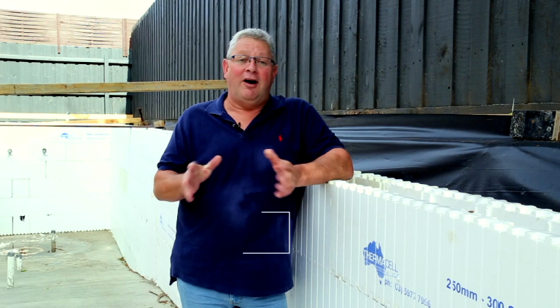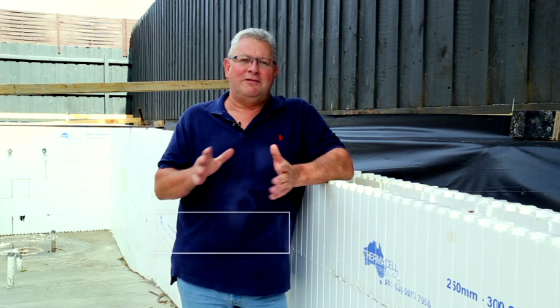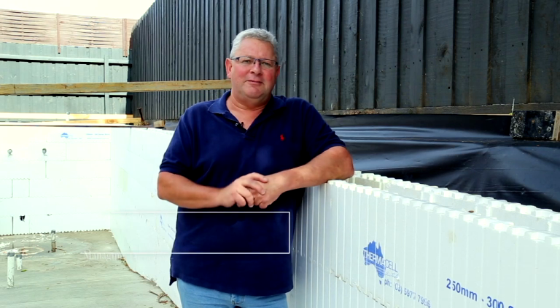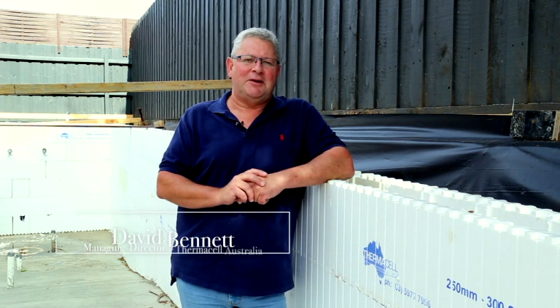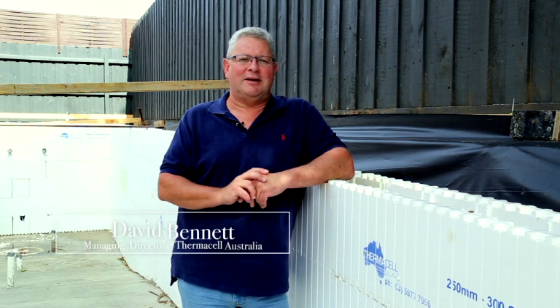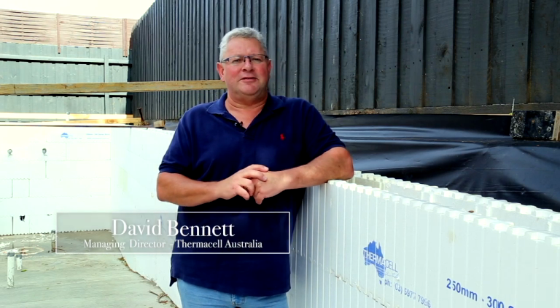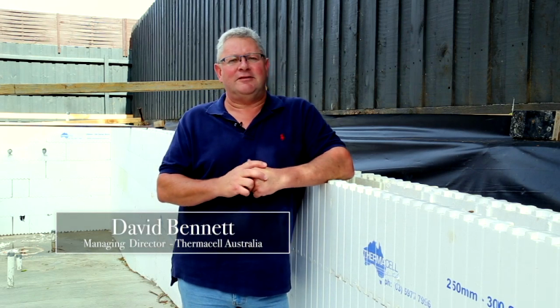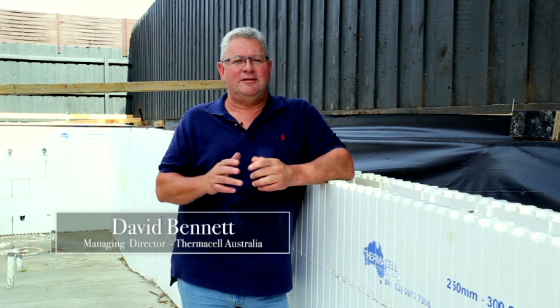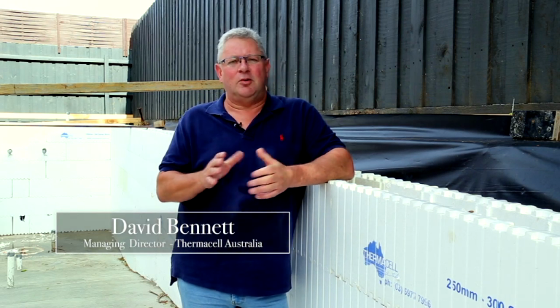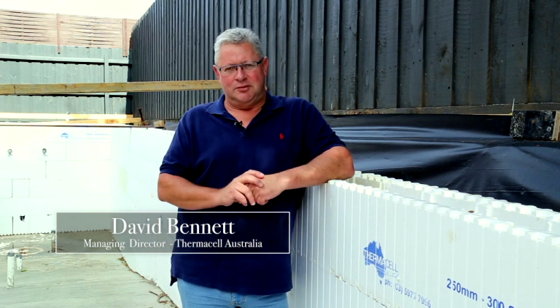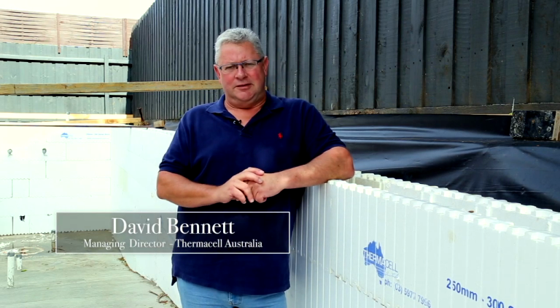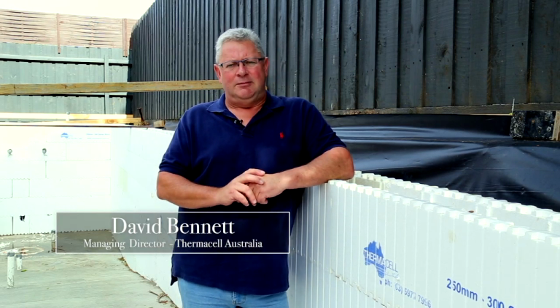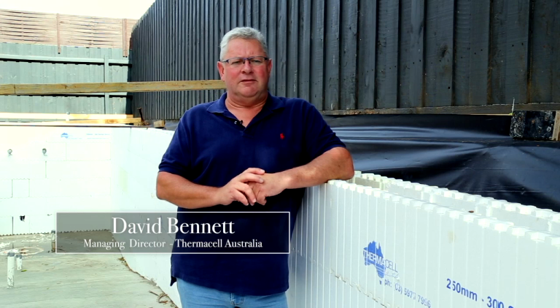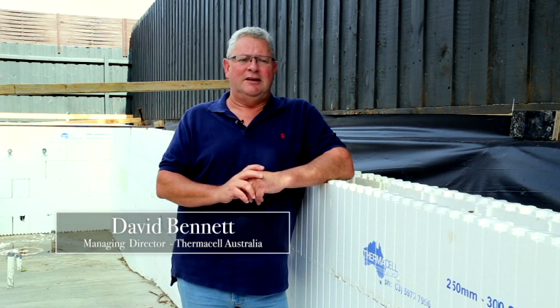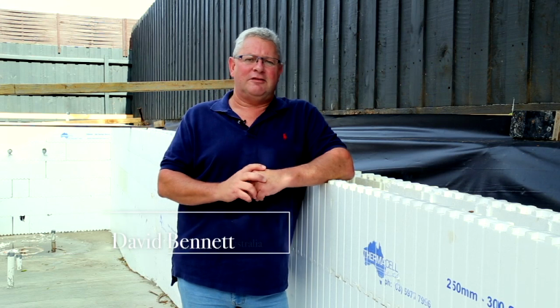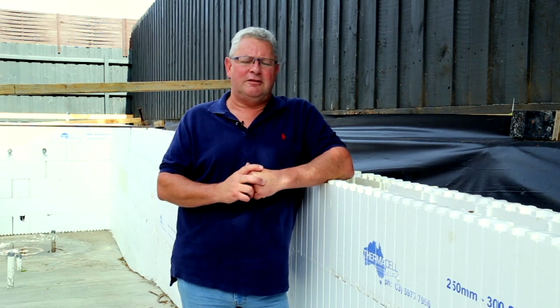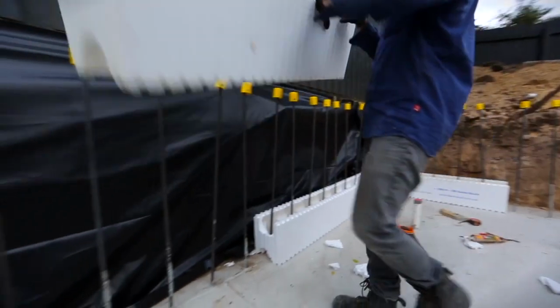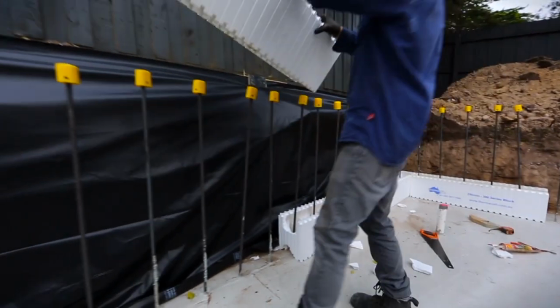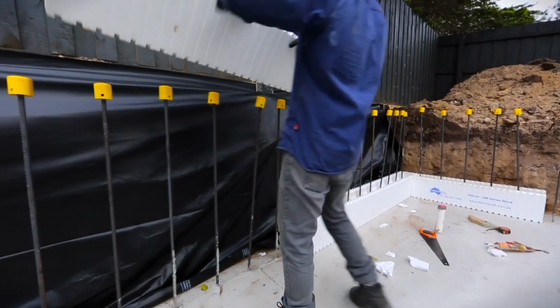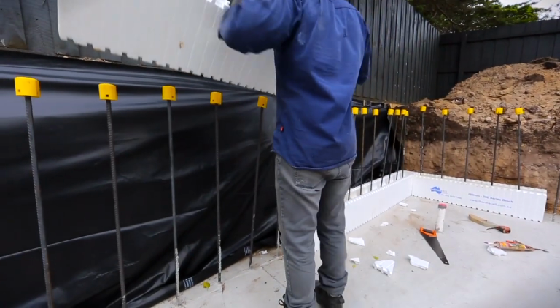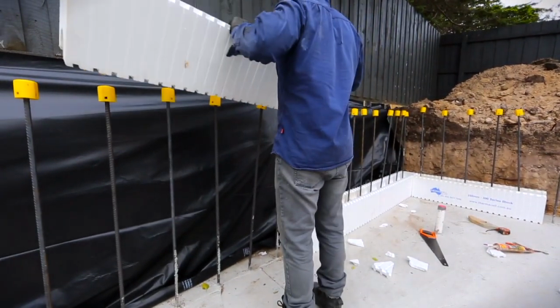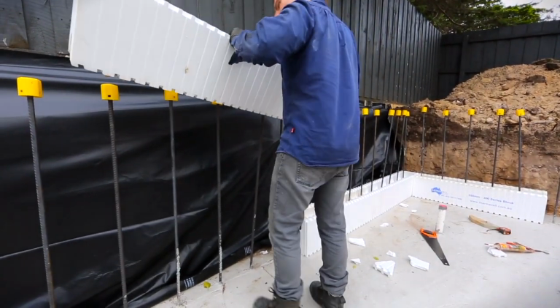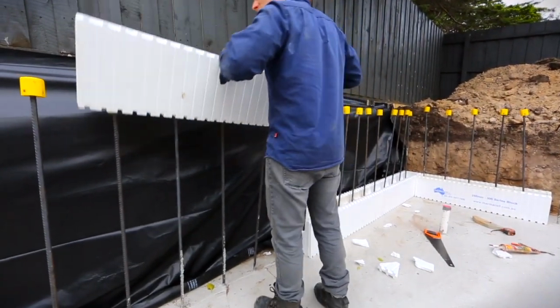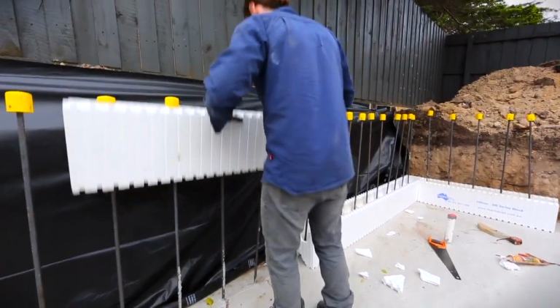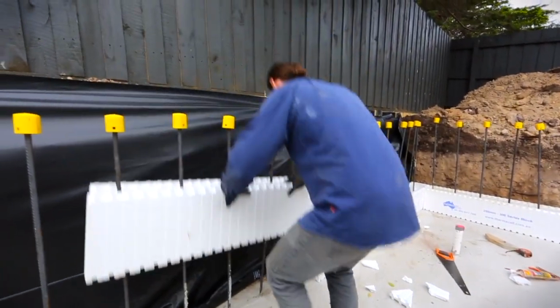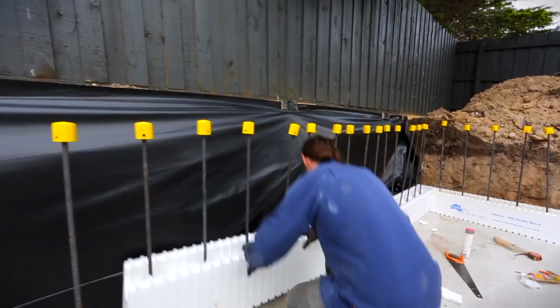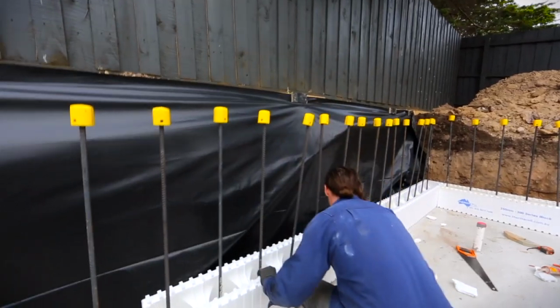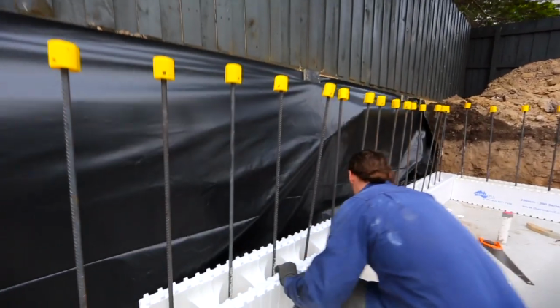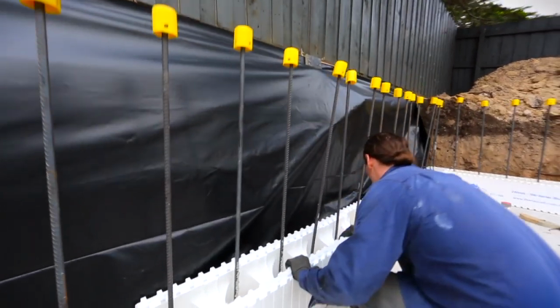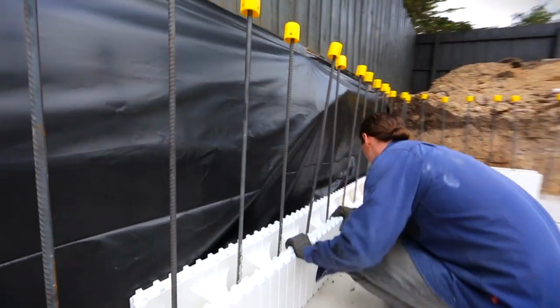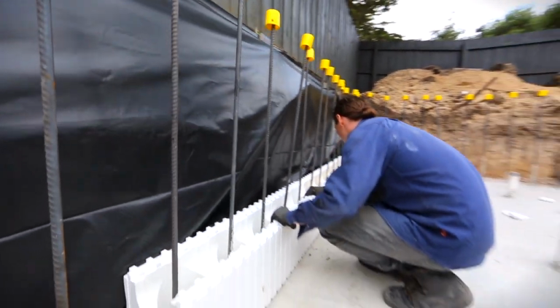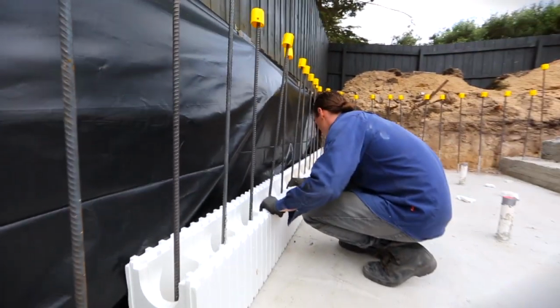Many people are contacting us to DIY their pool build because of ease of construction and cost efficiency. It will actually shave thousands off the cost of a normally built pool.